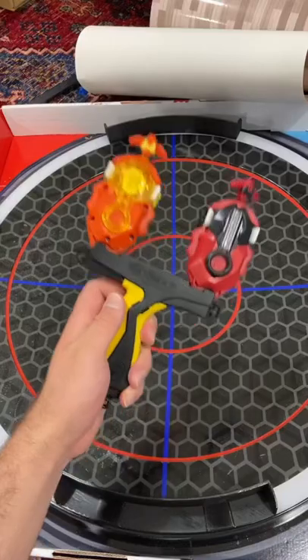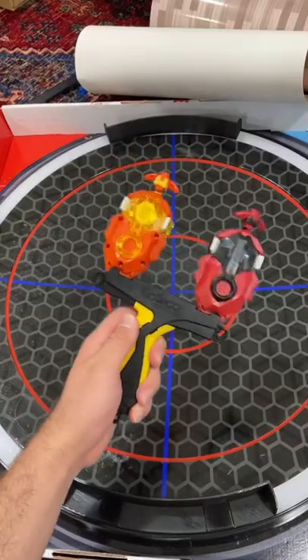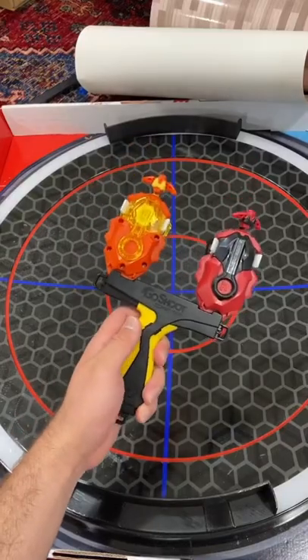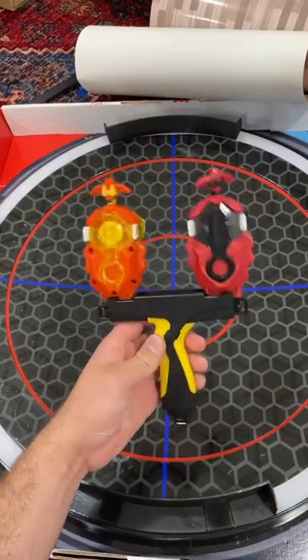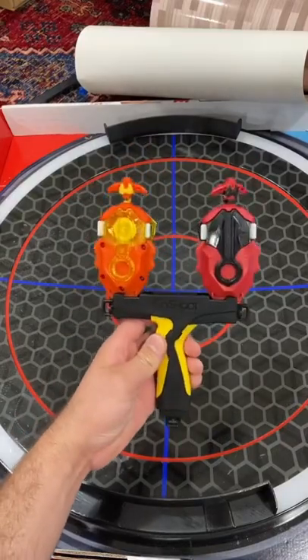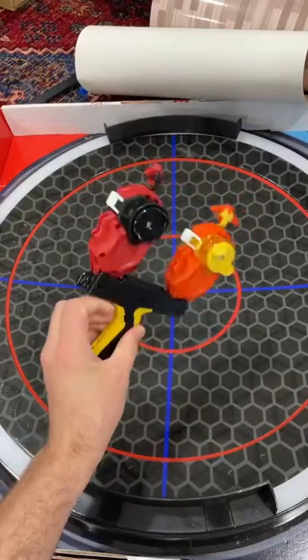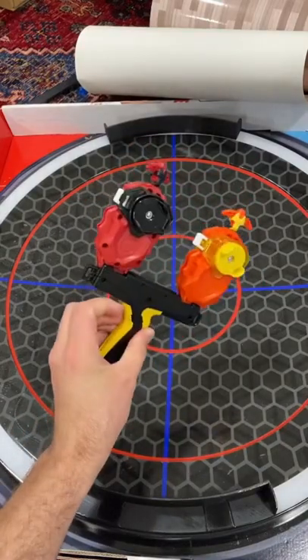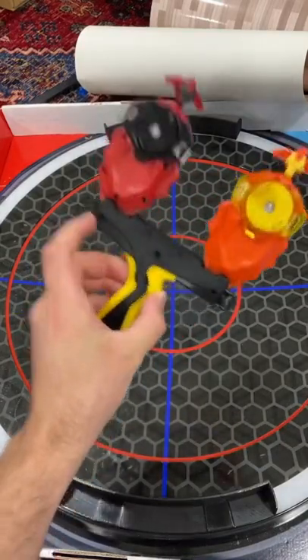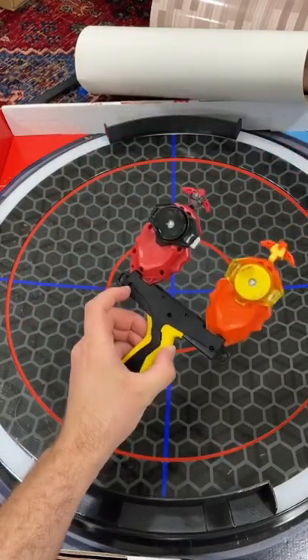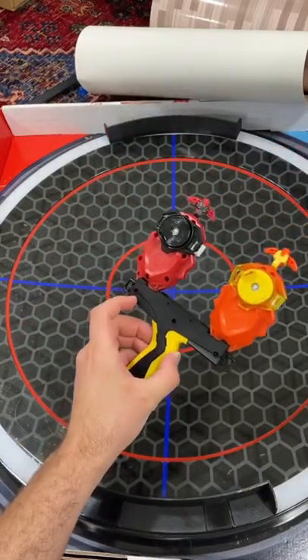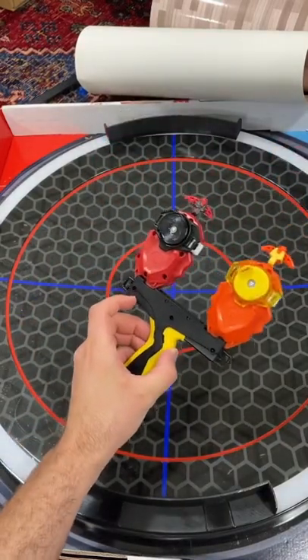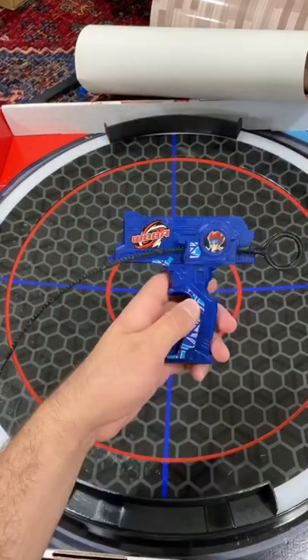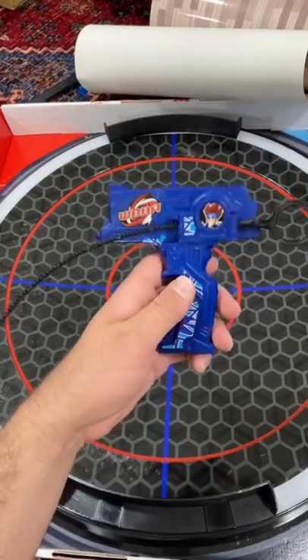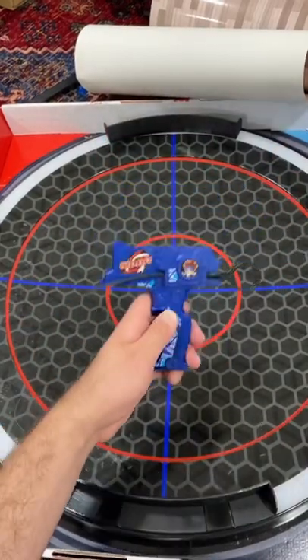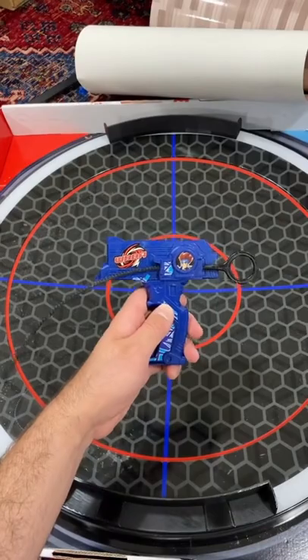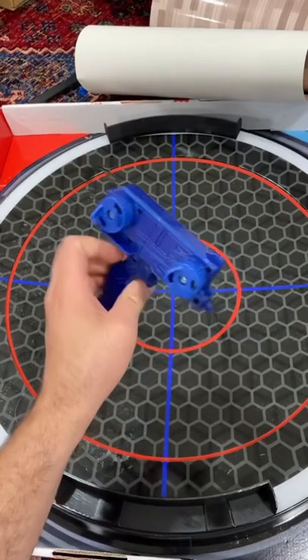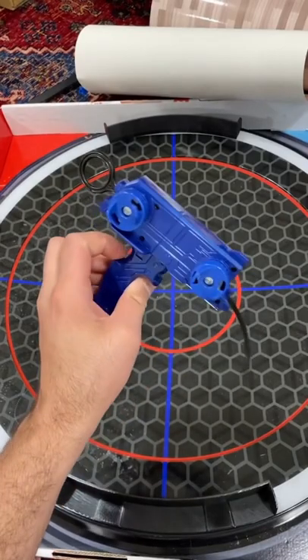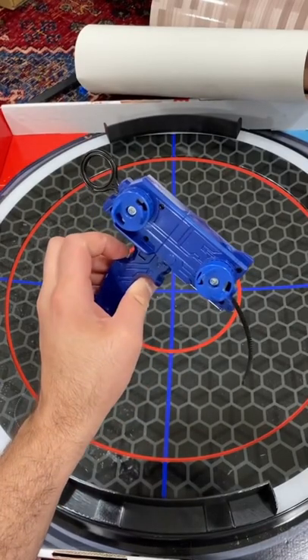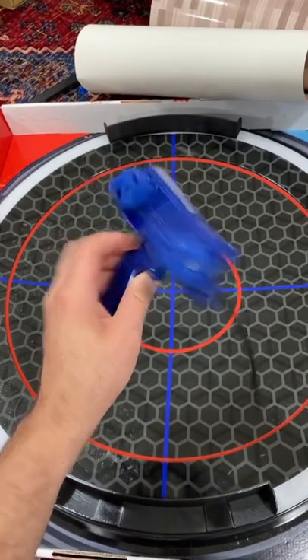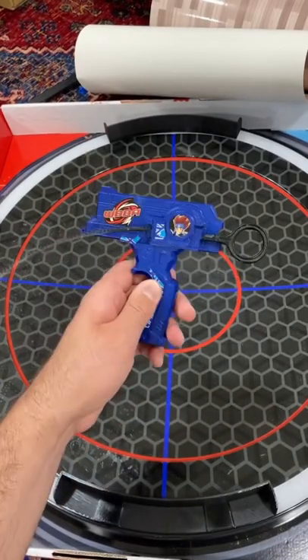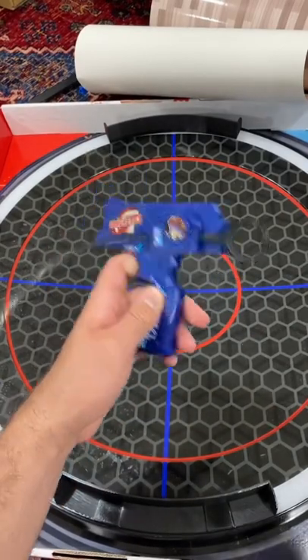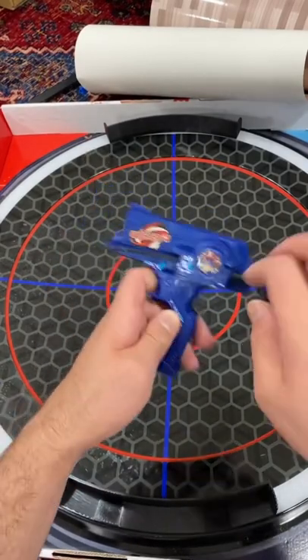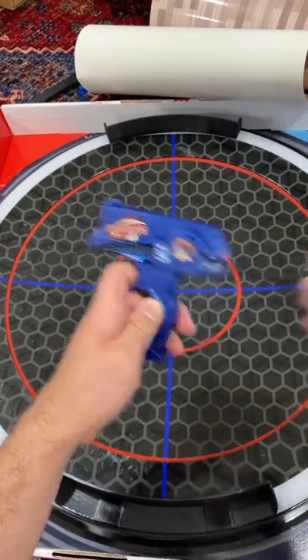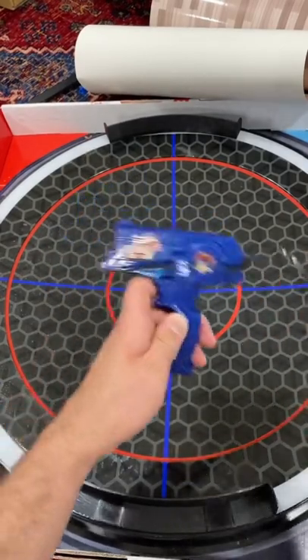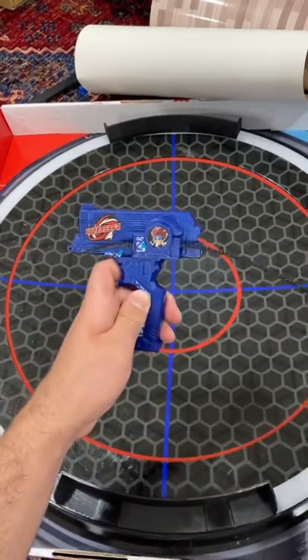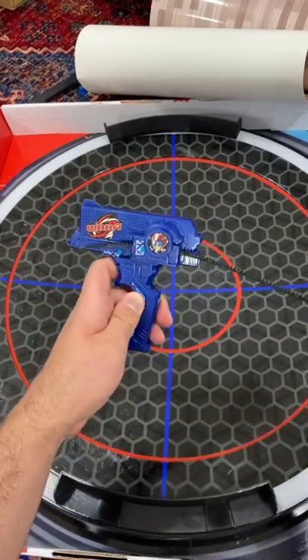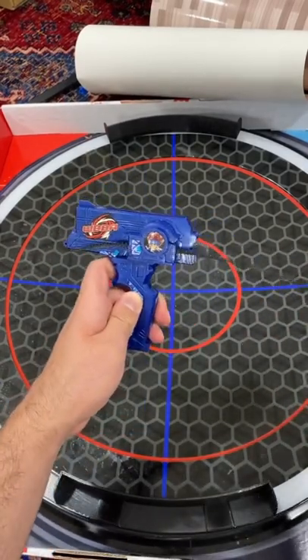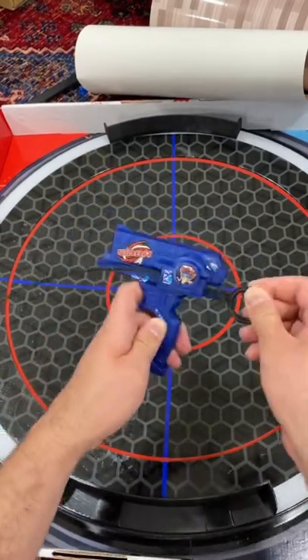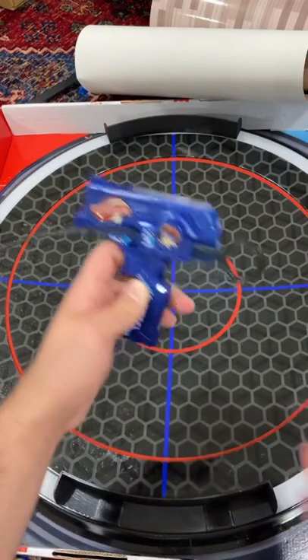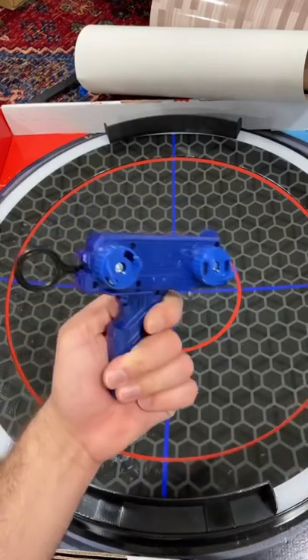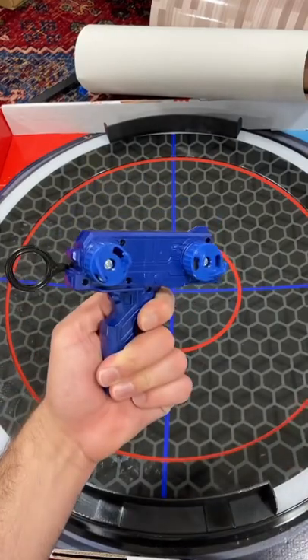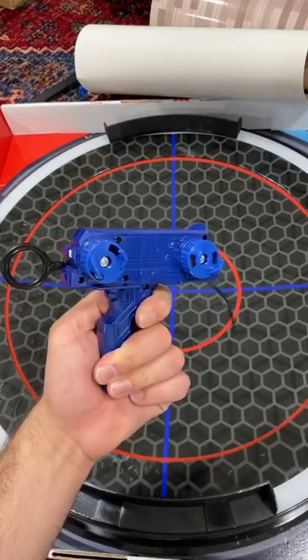I showed you guys the dual launcher for Burst. Well, get ready for this — a dual launcher for Metal Series Beyblade. Yep, it's not an official Beyblade product, but it still works pretty well.